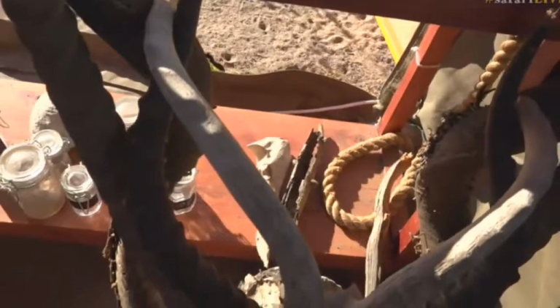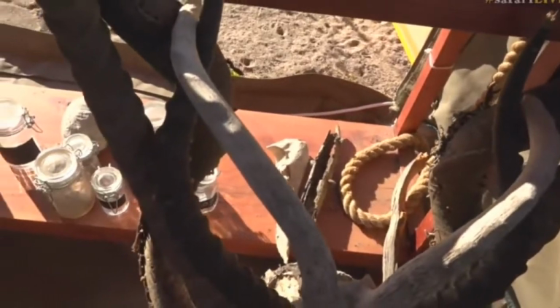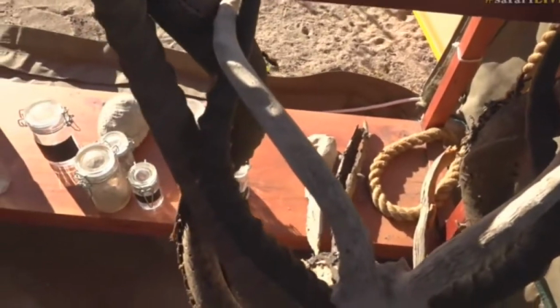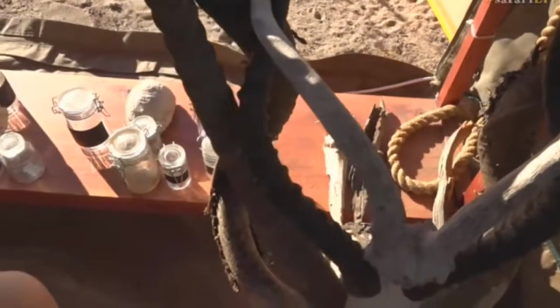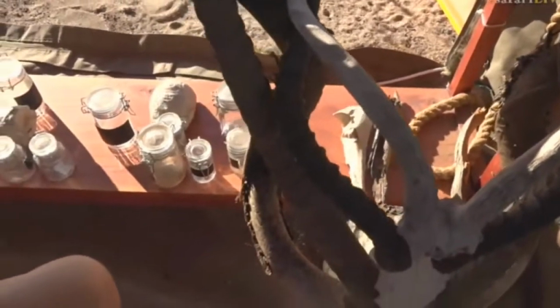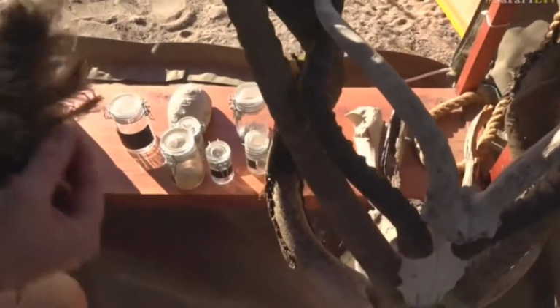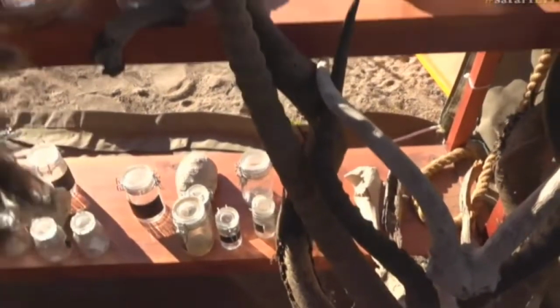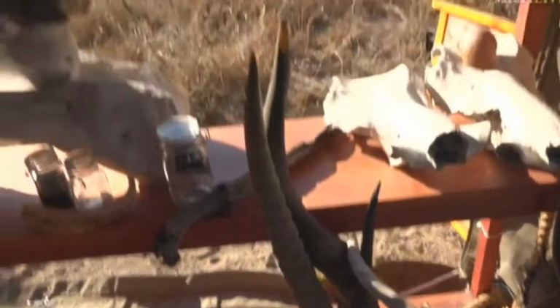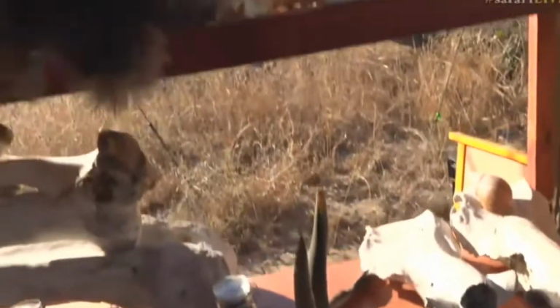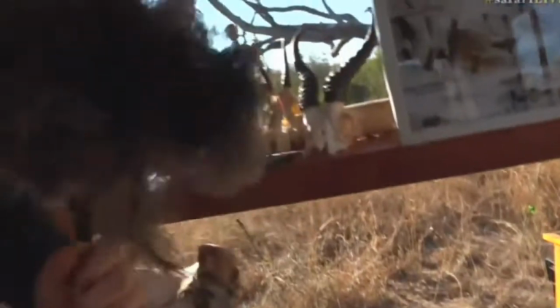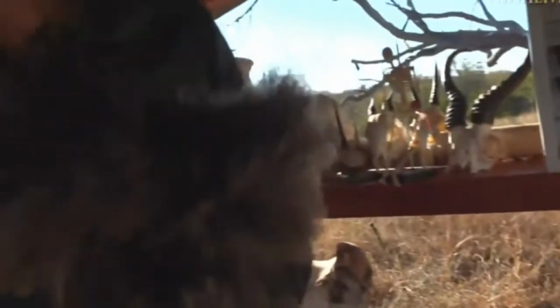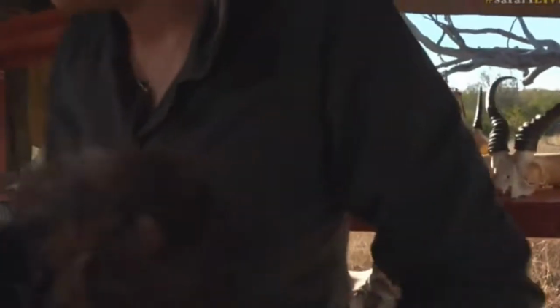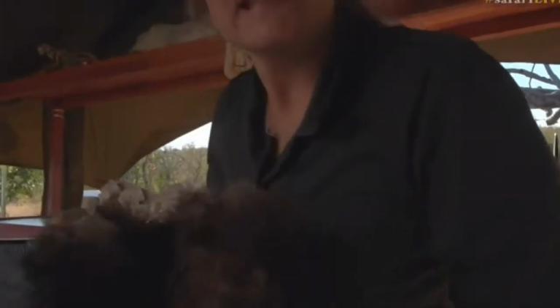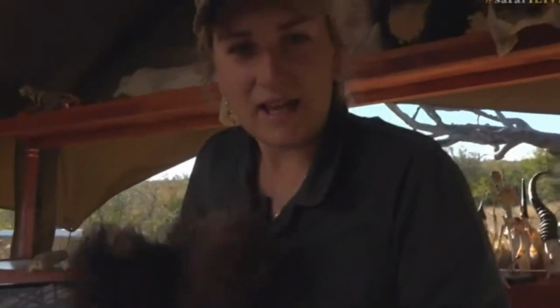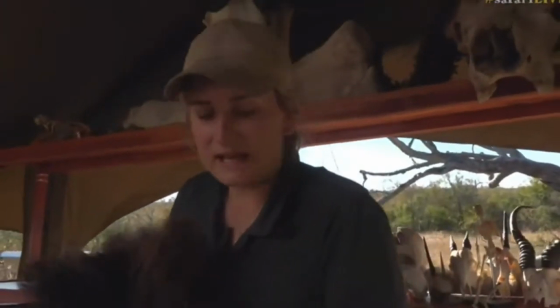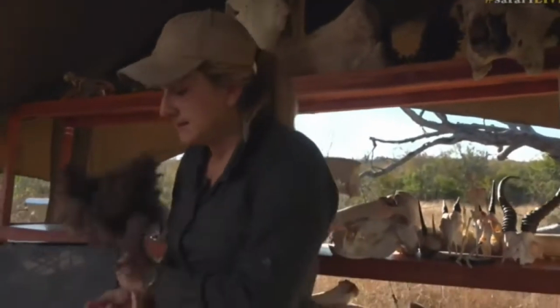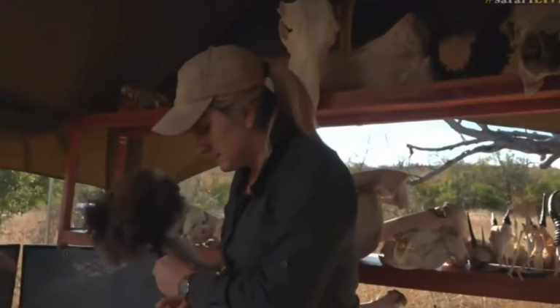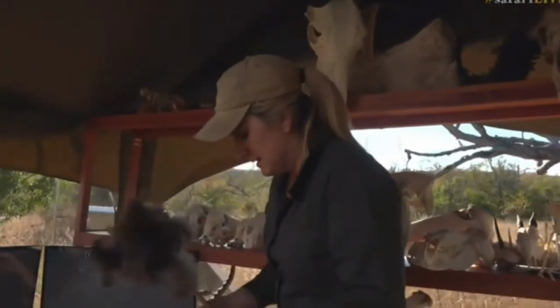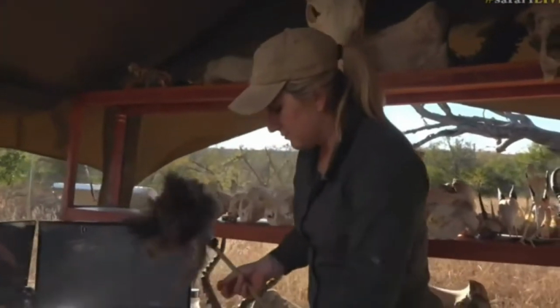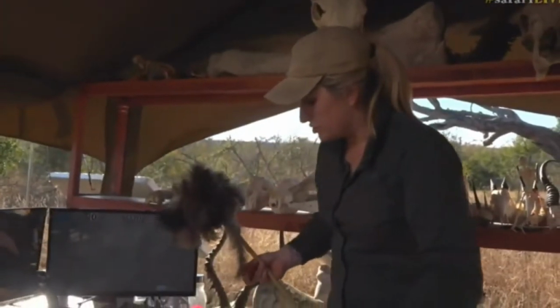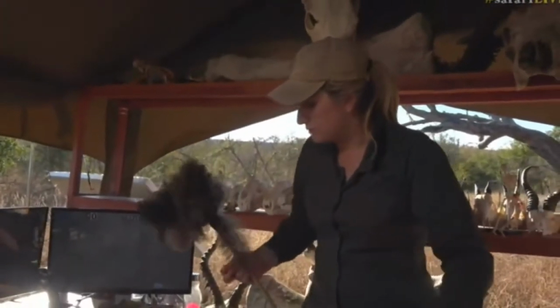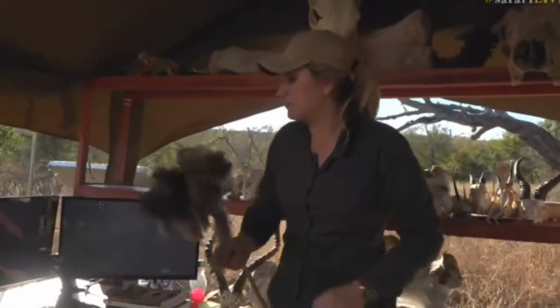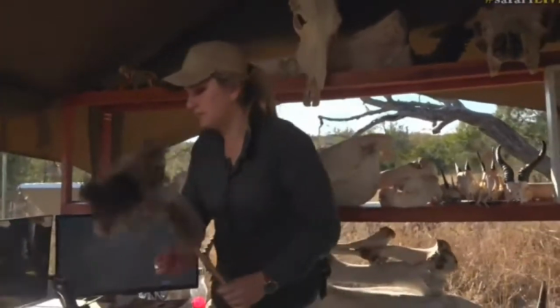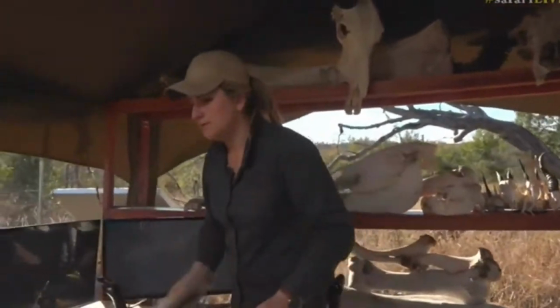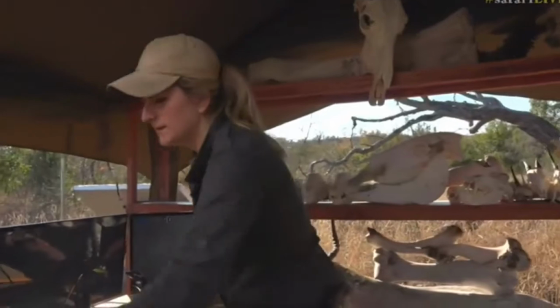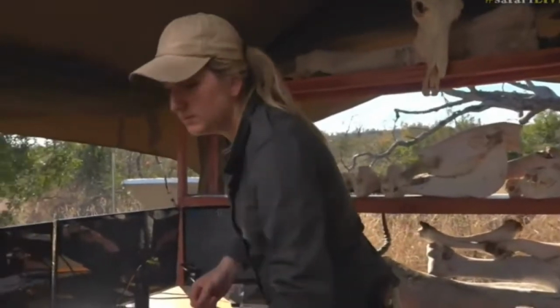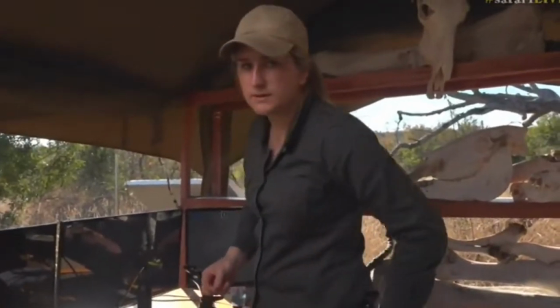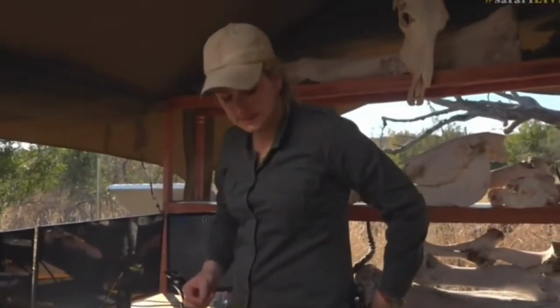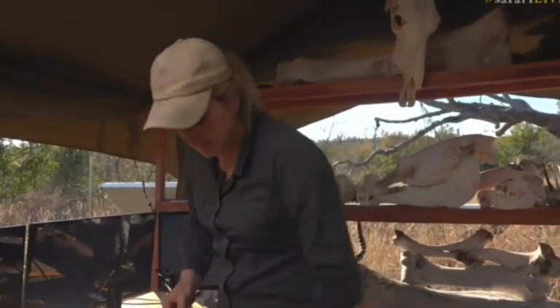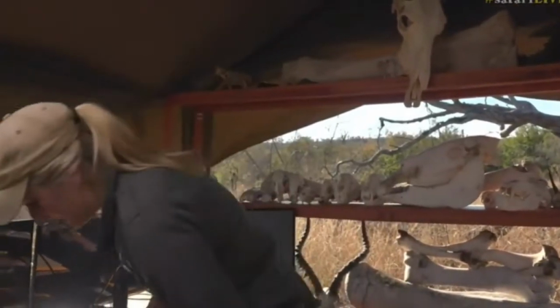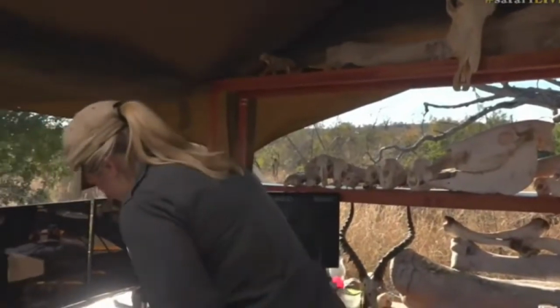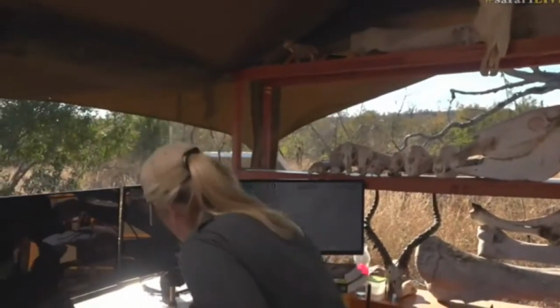The stink bugs have been eaten. Shall we have a look at them under the microscope? I think so. I'm glad the stink bugs have been consumed by the daddy long legs.